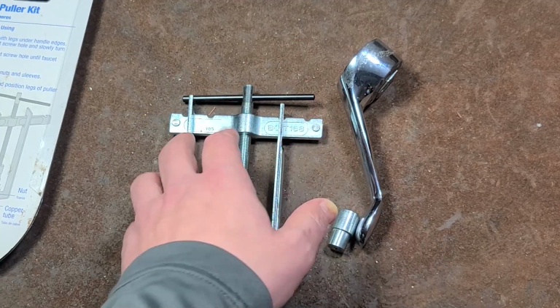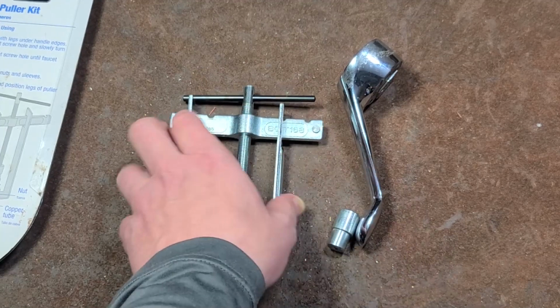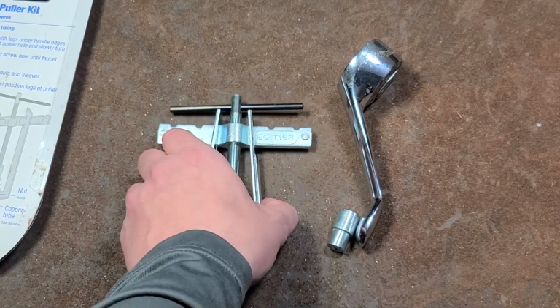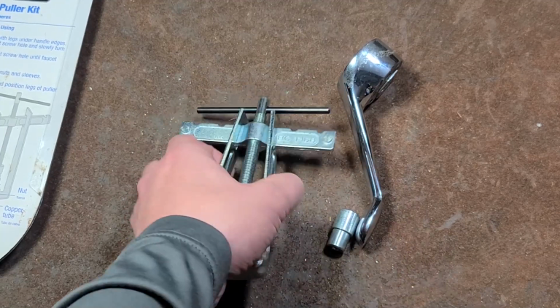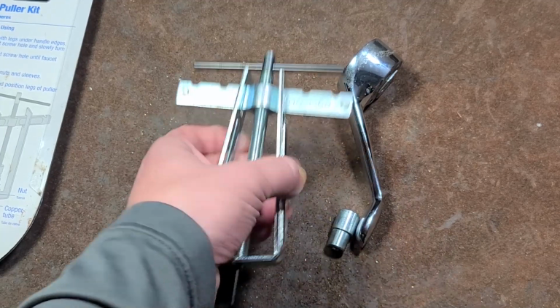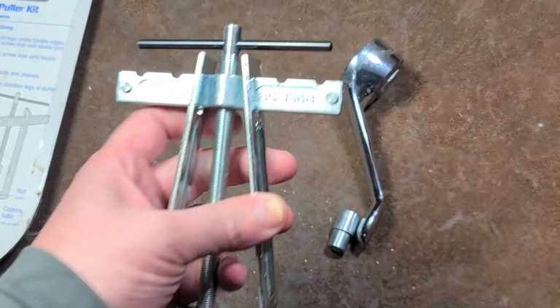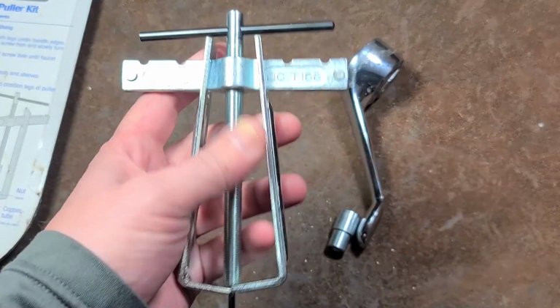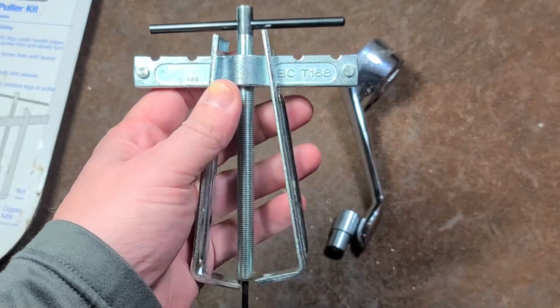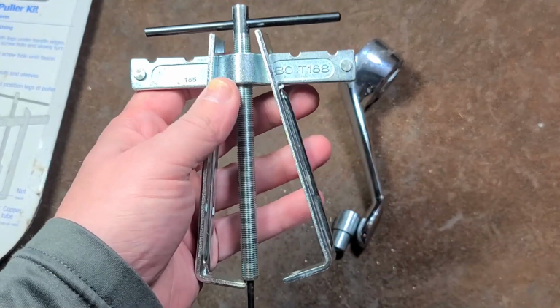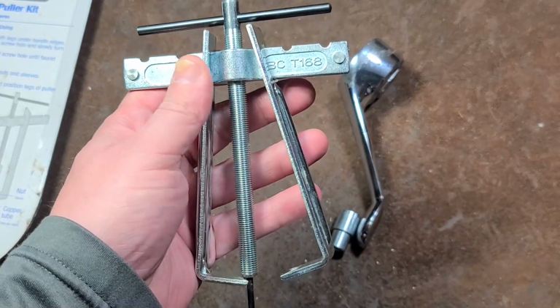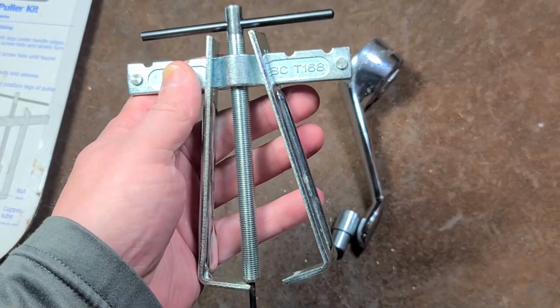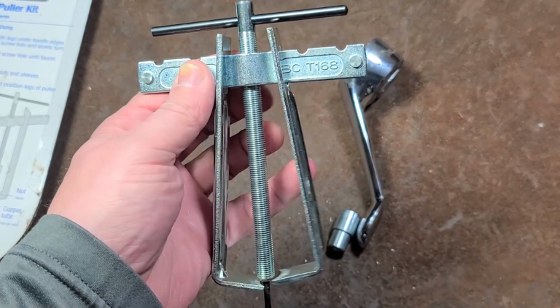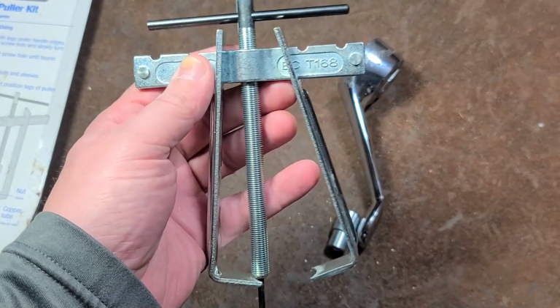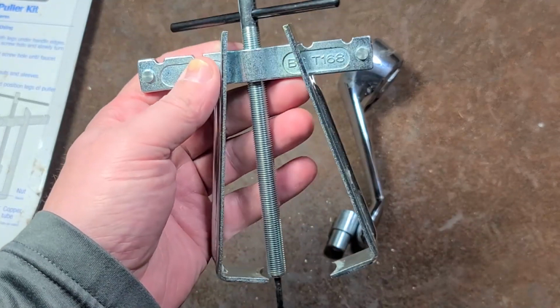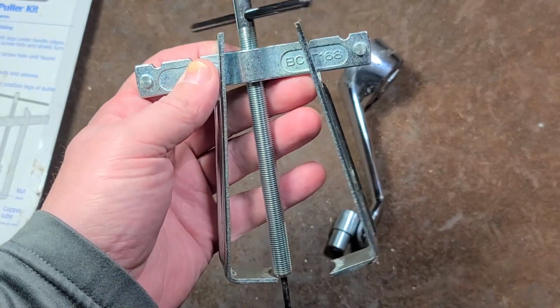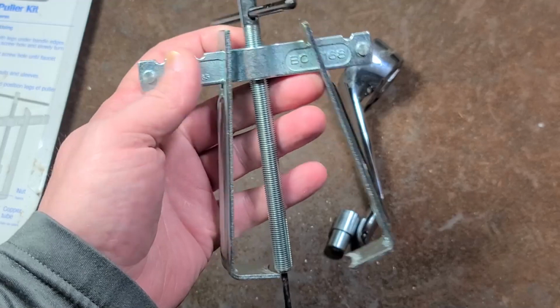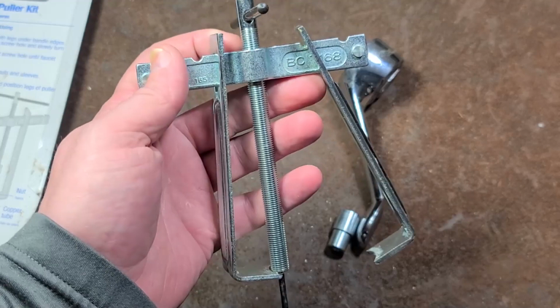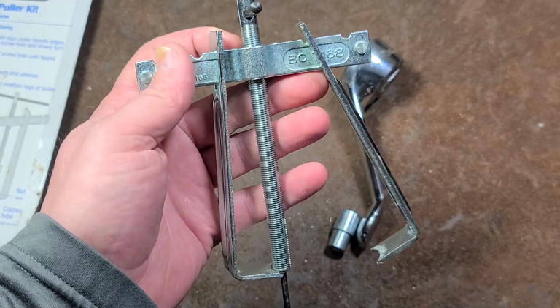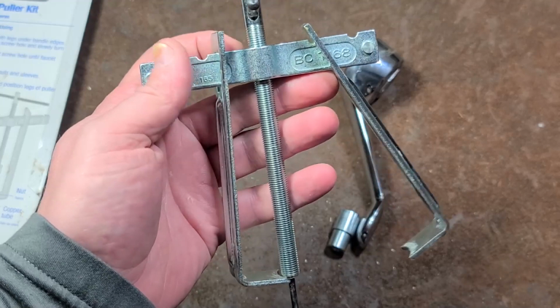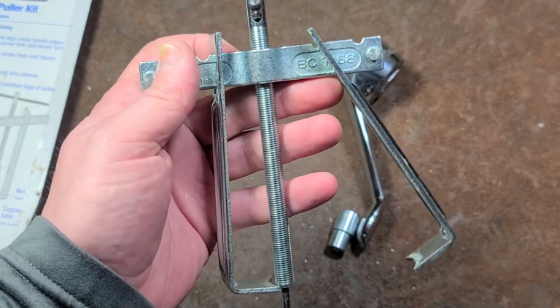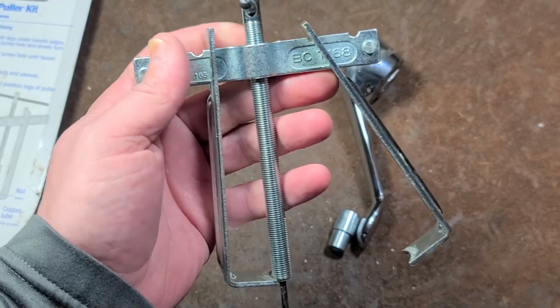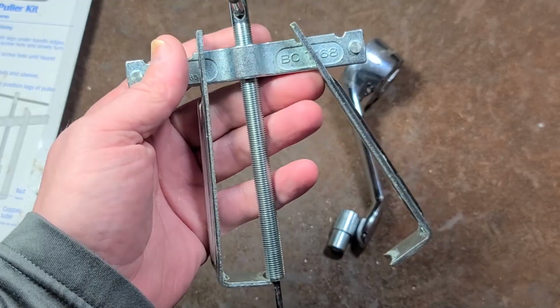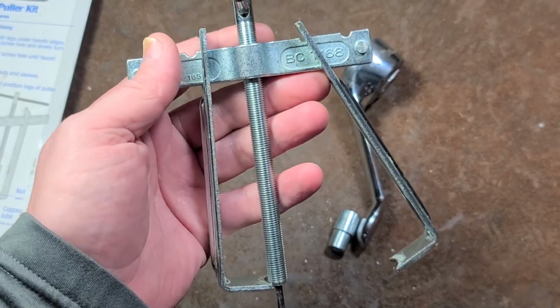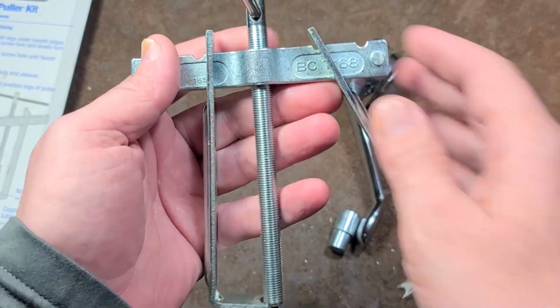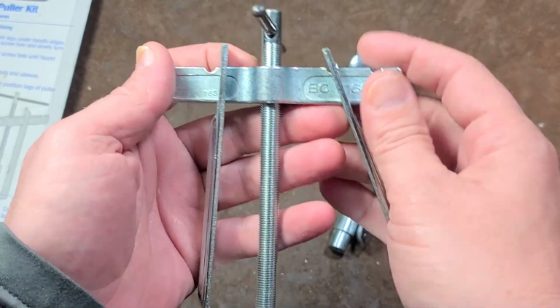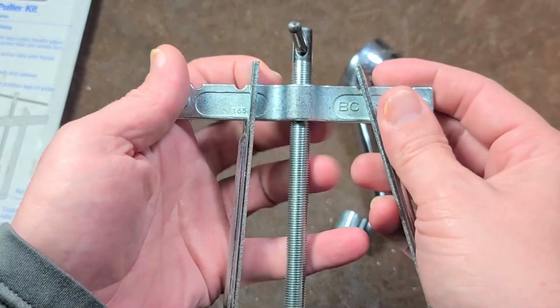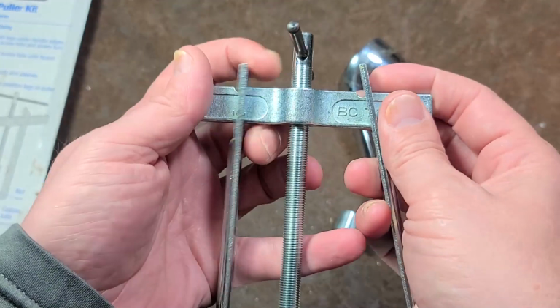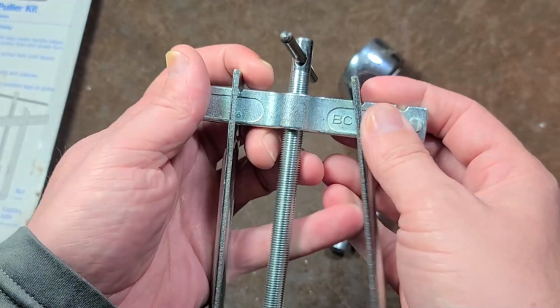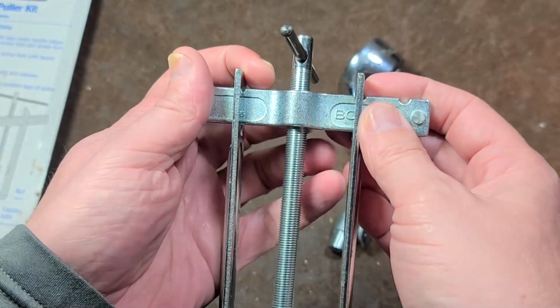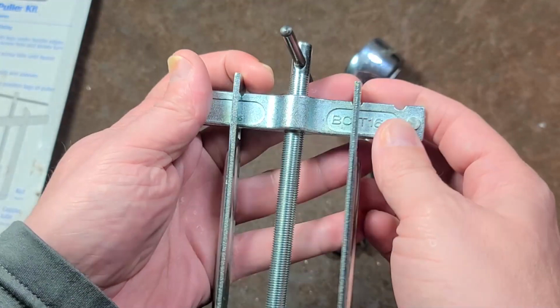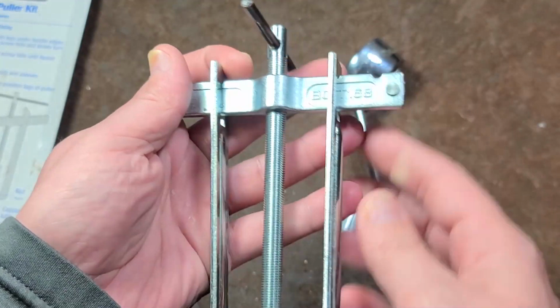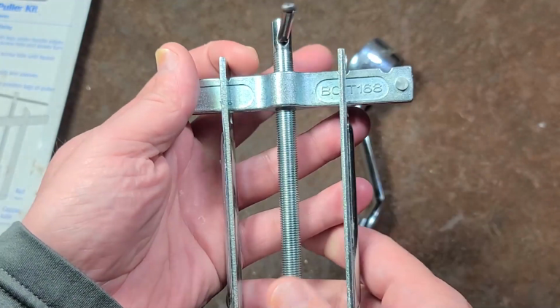And why are these handy? Because if you have a faucet that's dripping, you need to replace the o-ring seals in there, and you have to get the handles off in order to take apart the faucets.